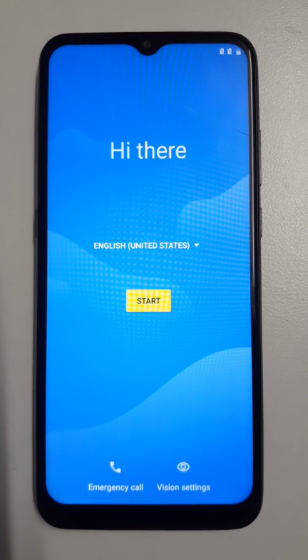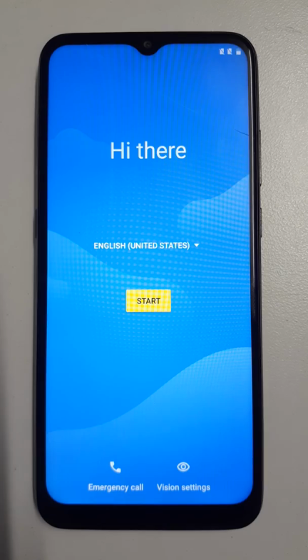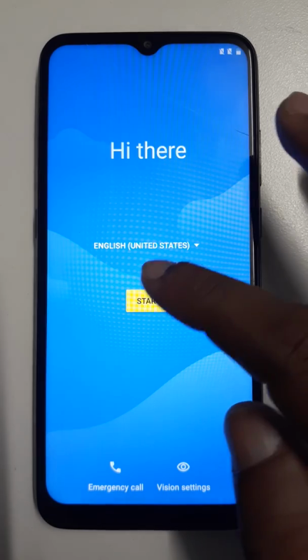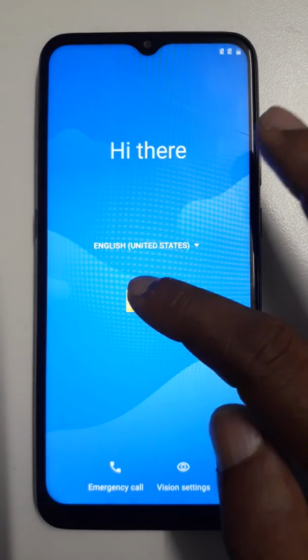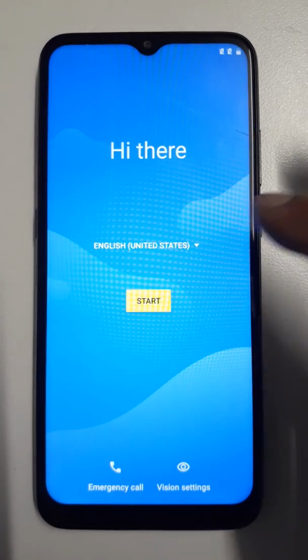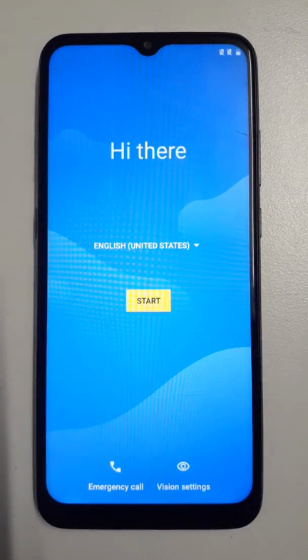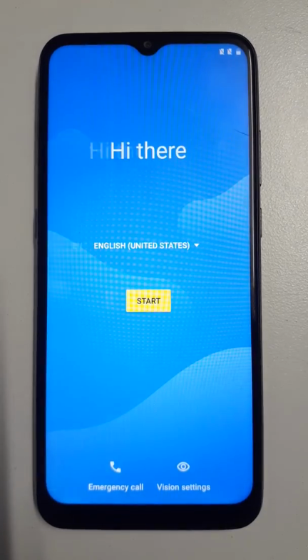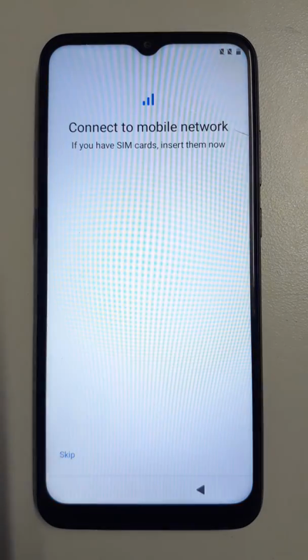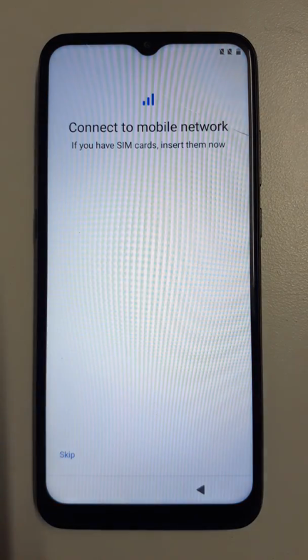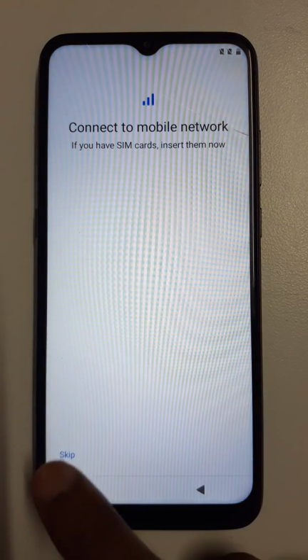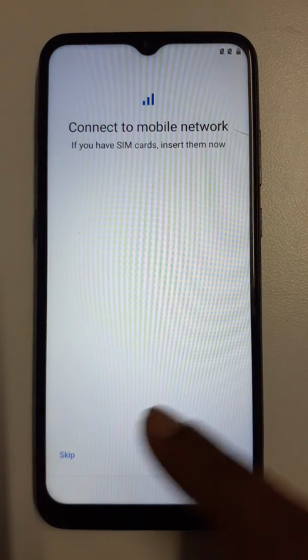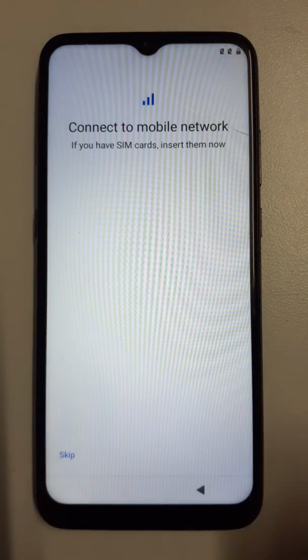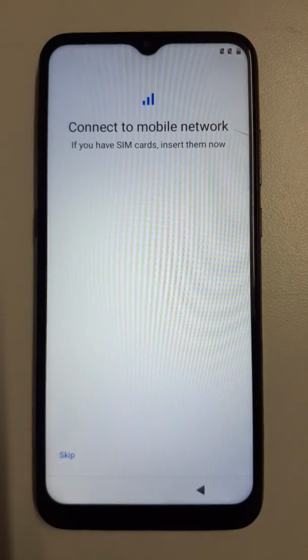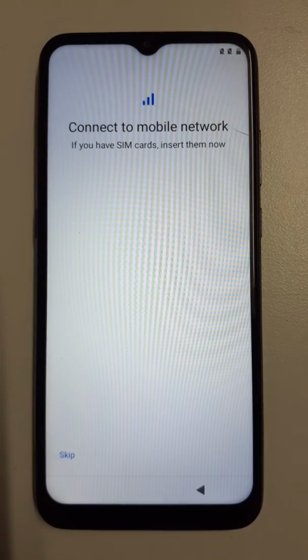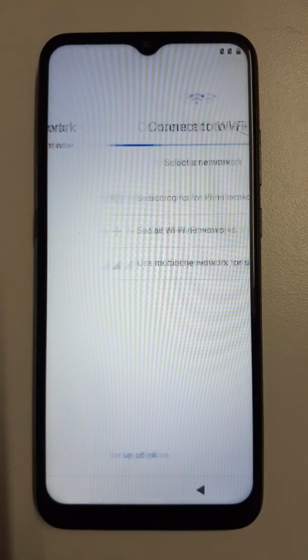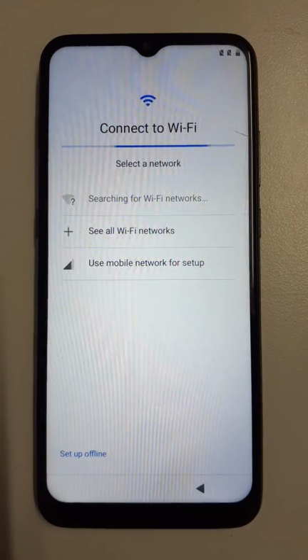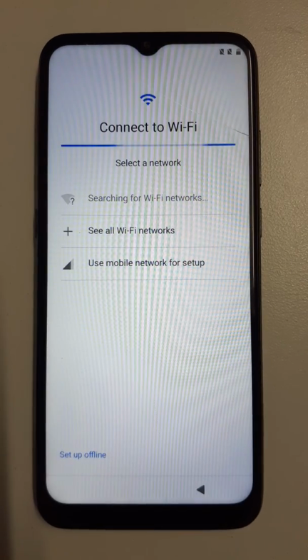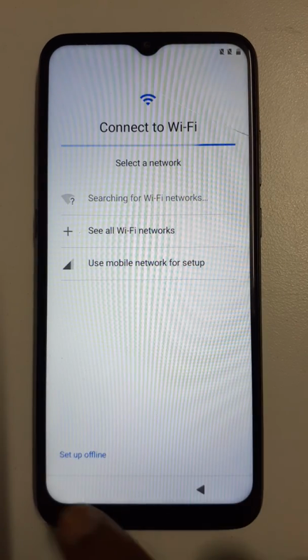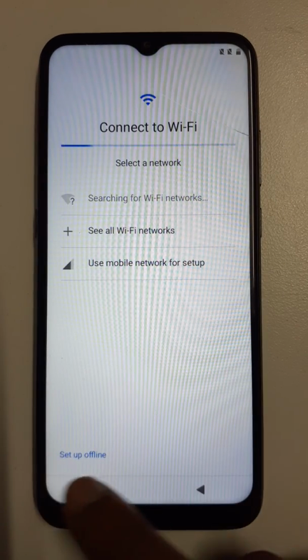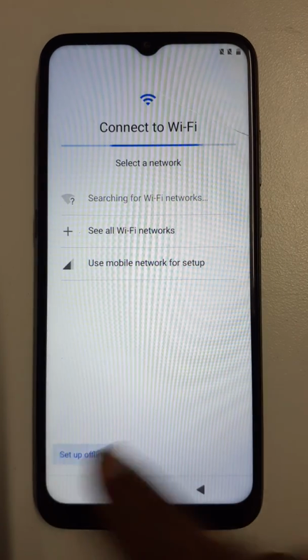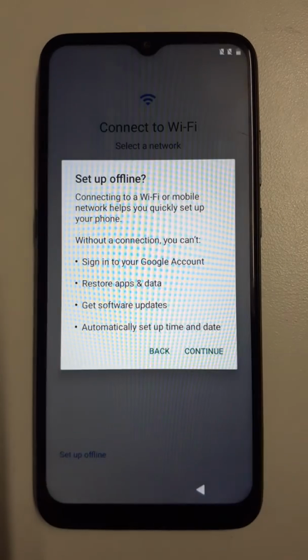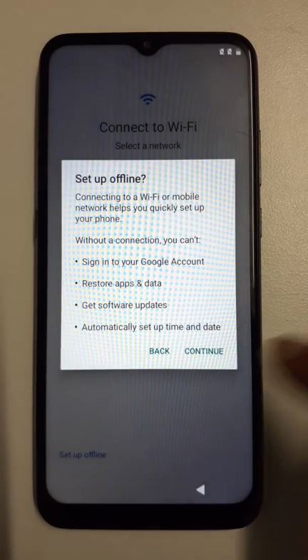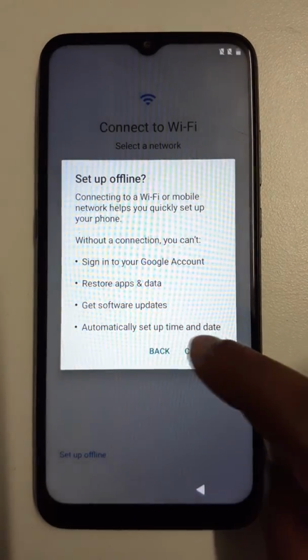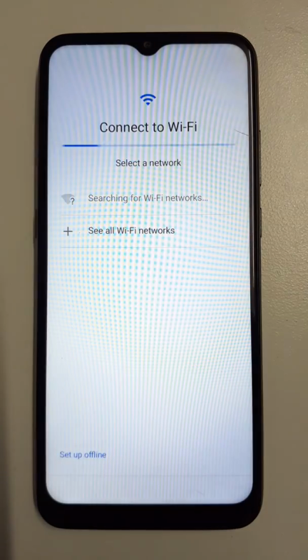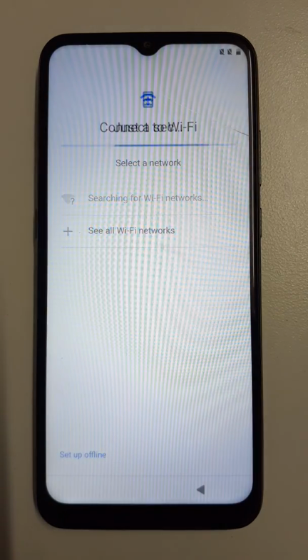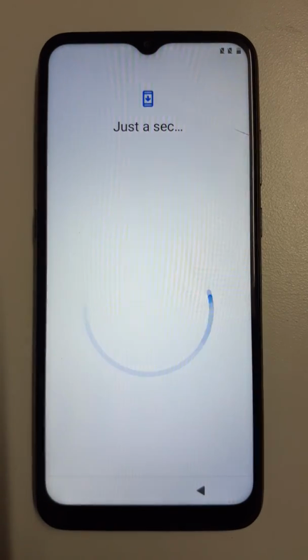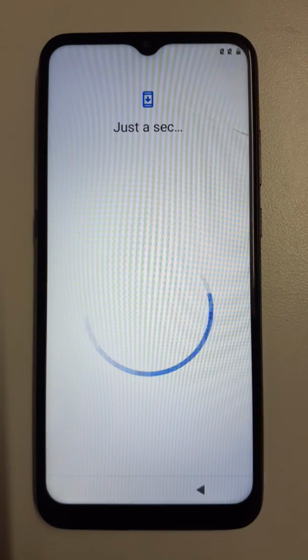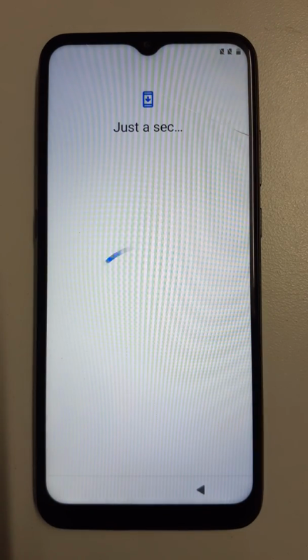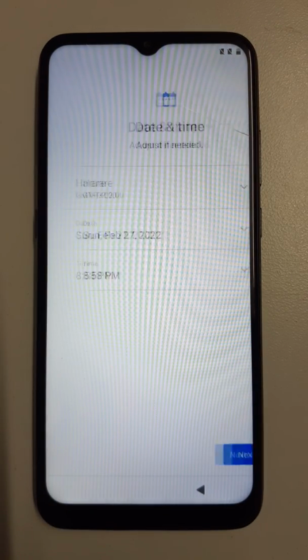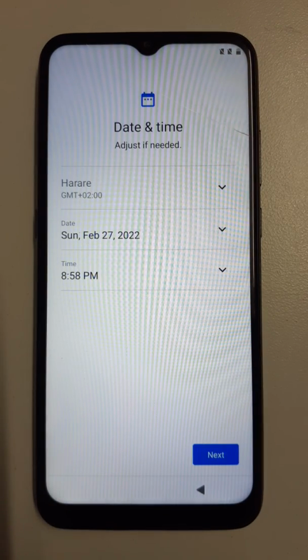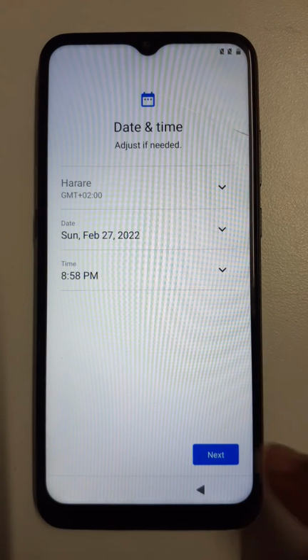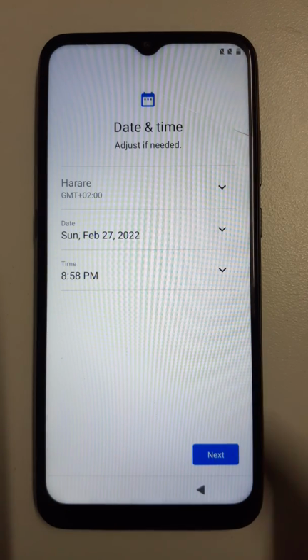Okay, start. Click here. Setup offline, continue. Next.